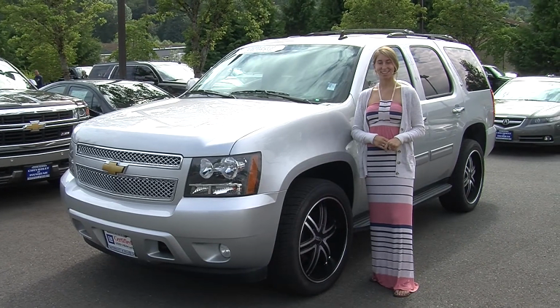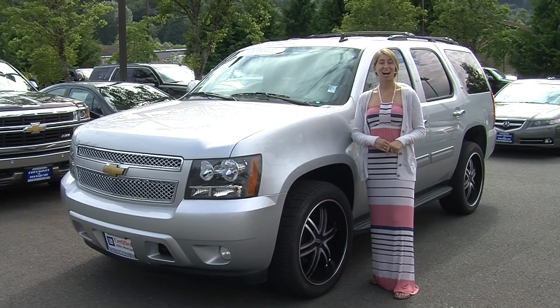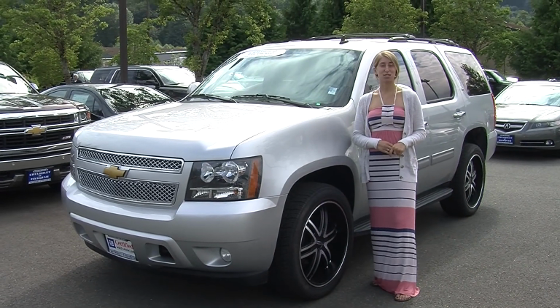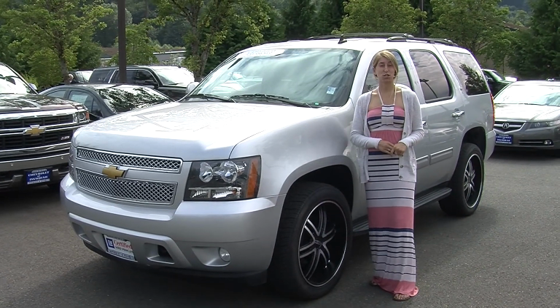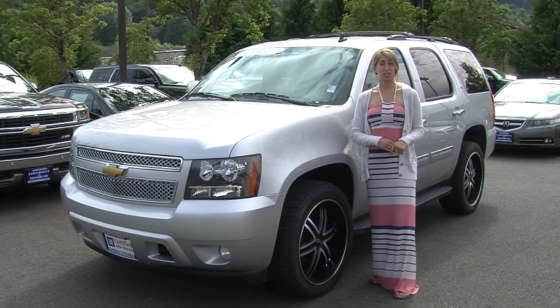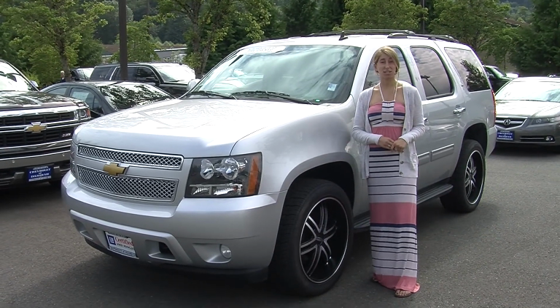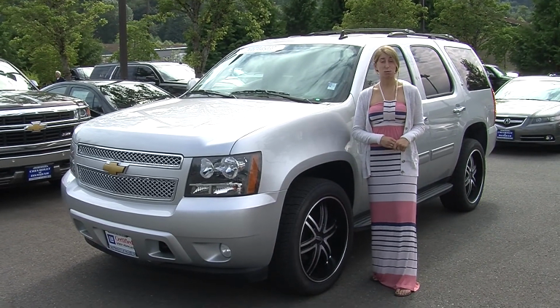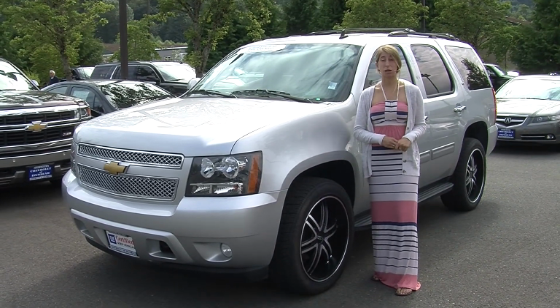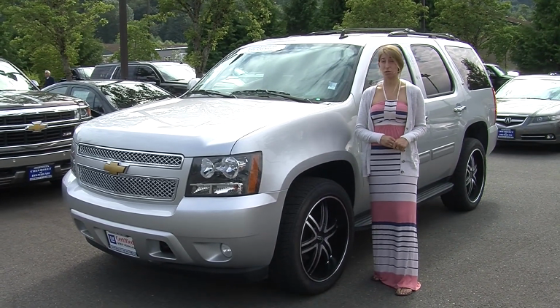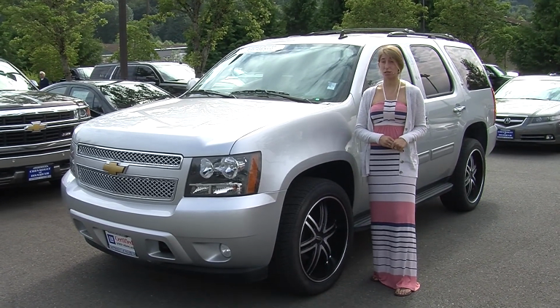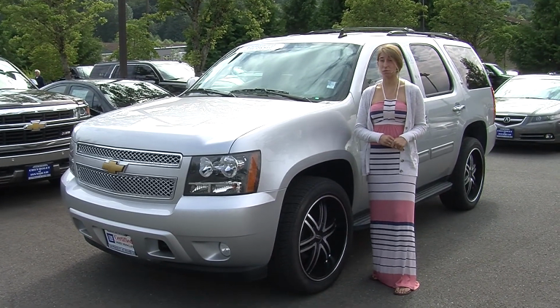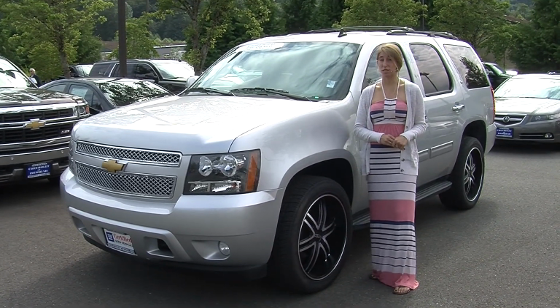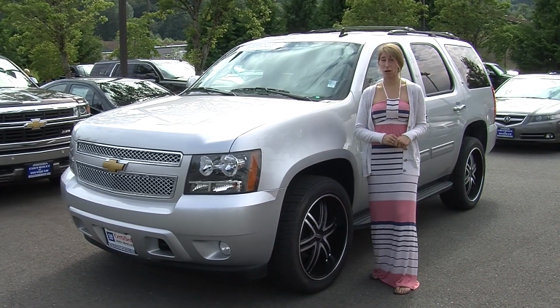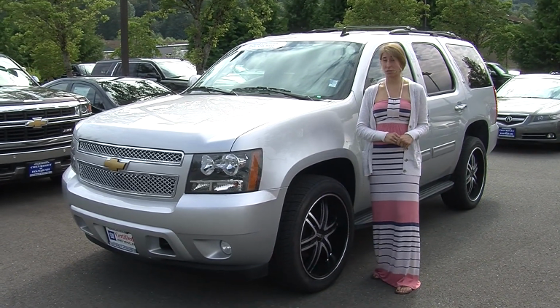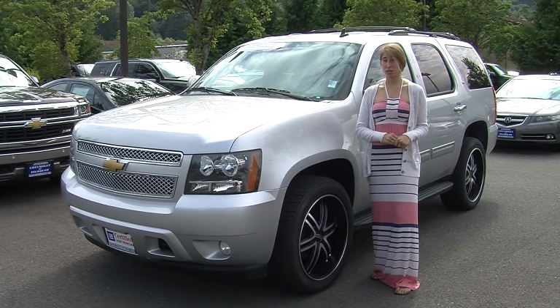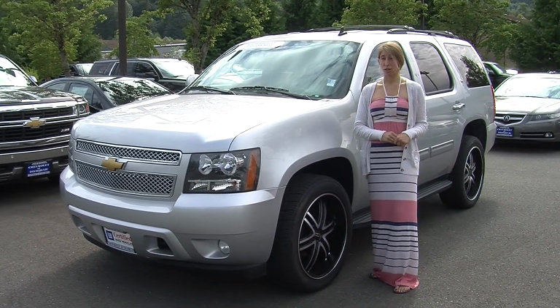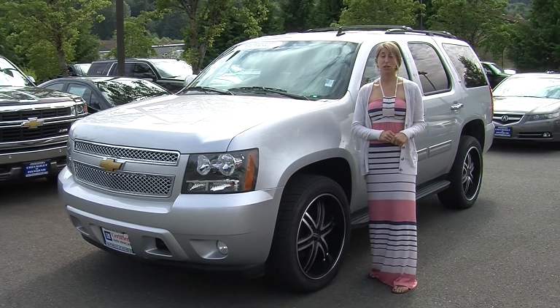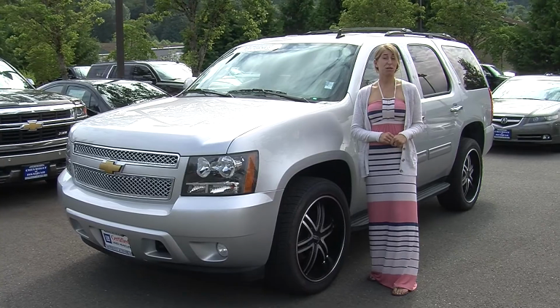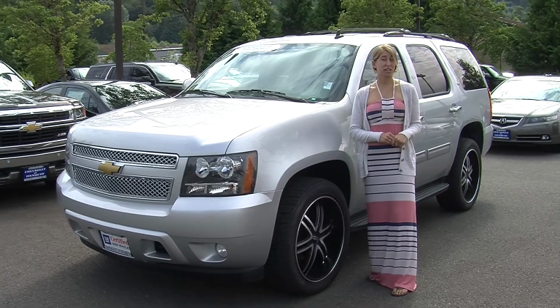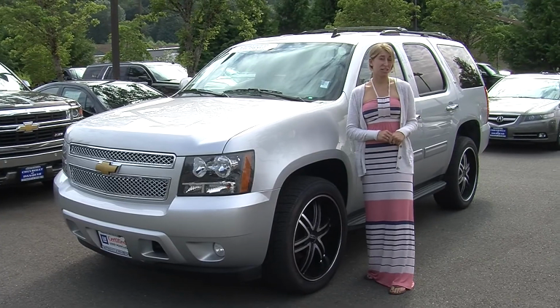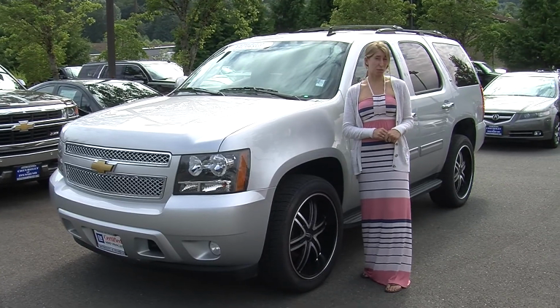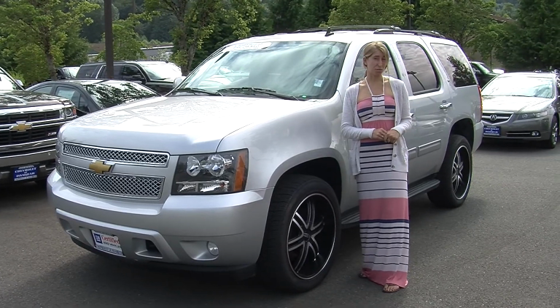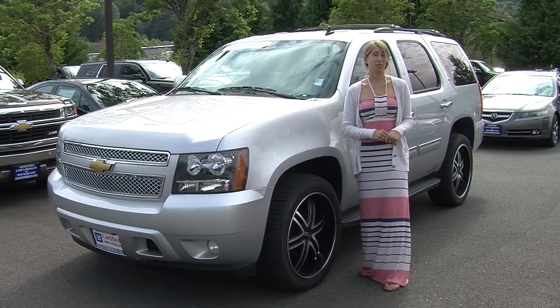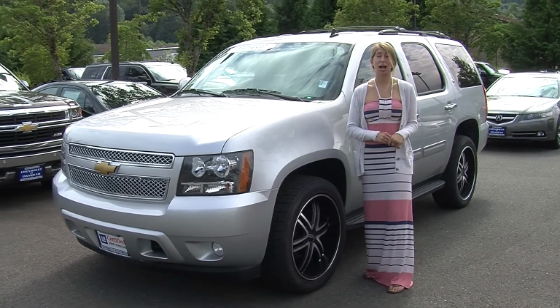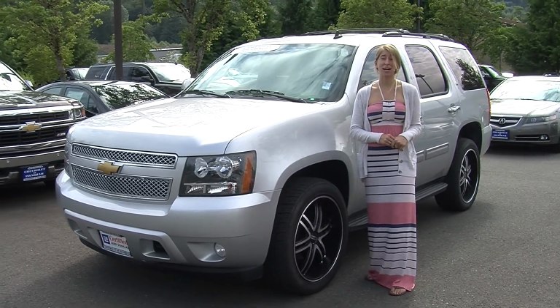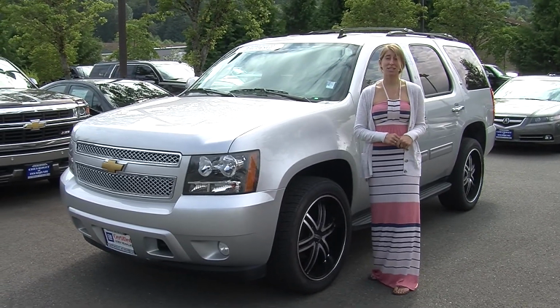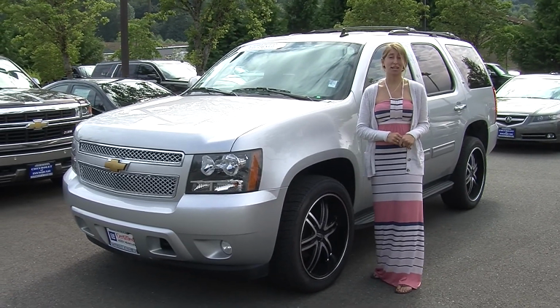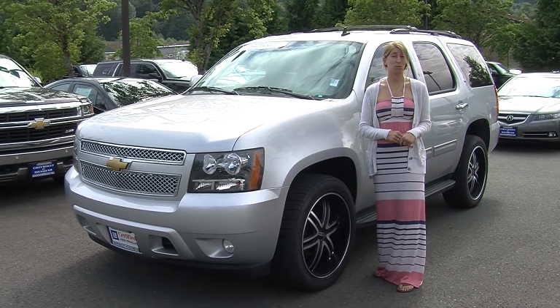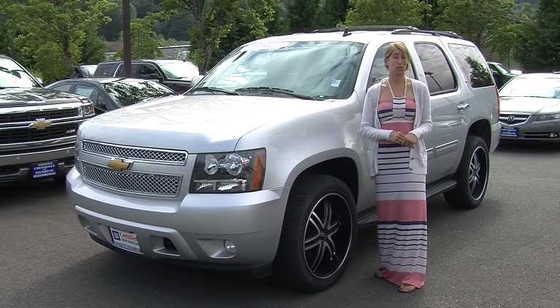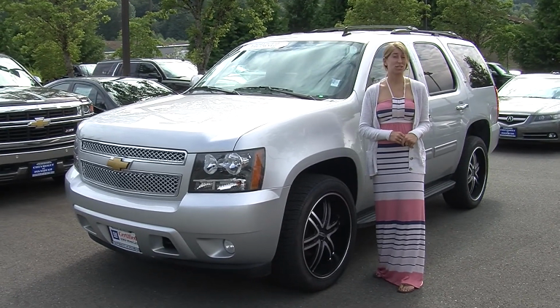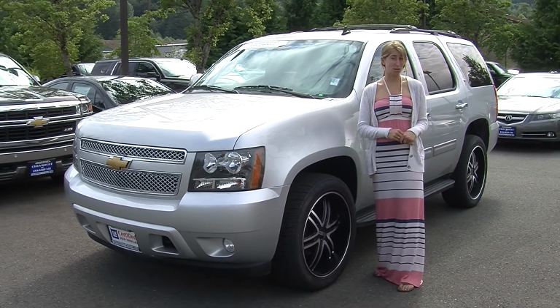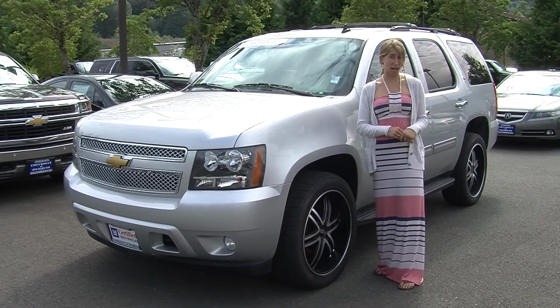Hi, this is Chelsea. Today I'm at Michael's Chevrolet where it's all about you. We are located in Issaquah right off of I-90, exit 15 on the south side.